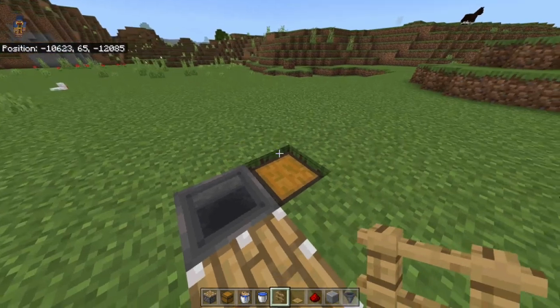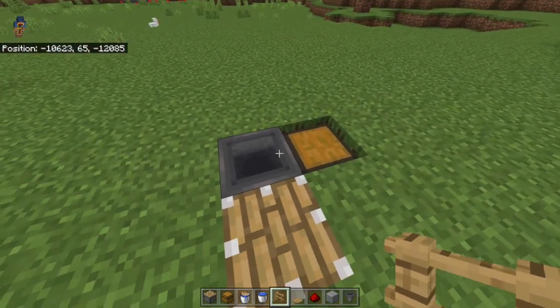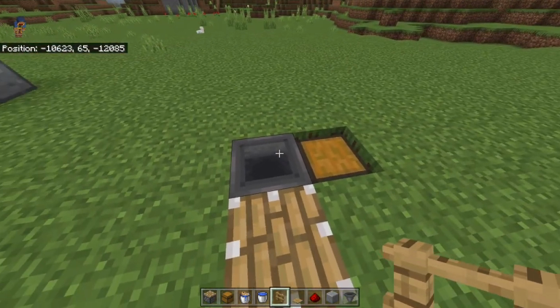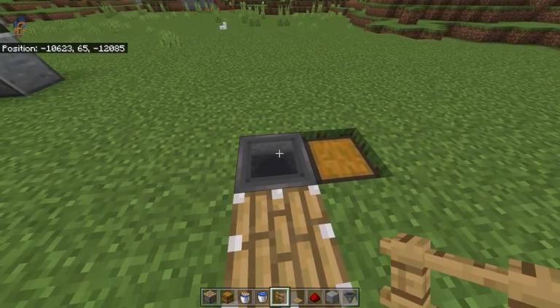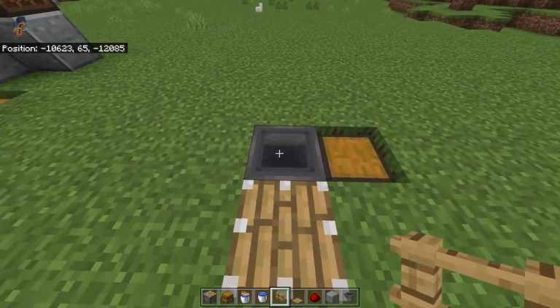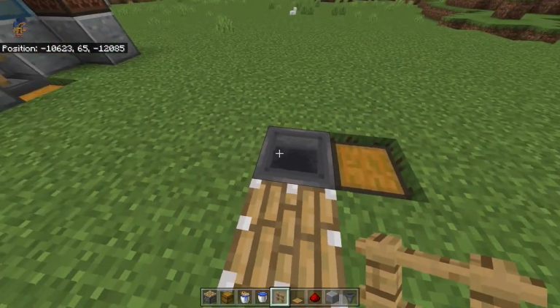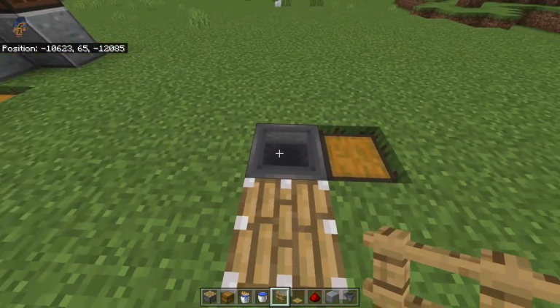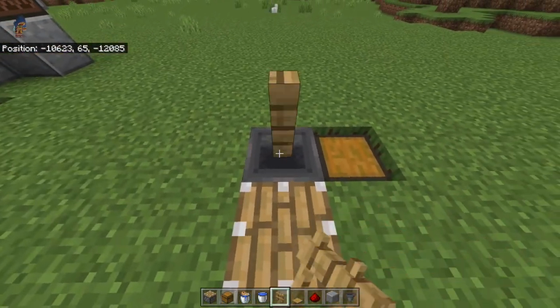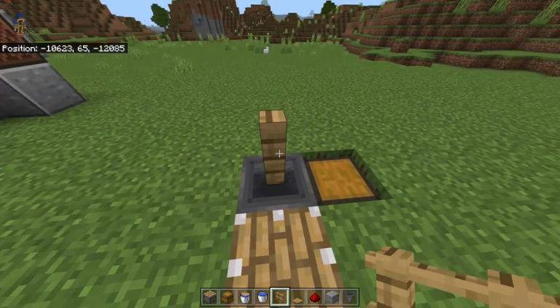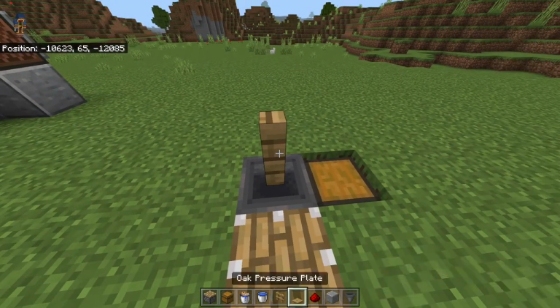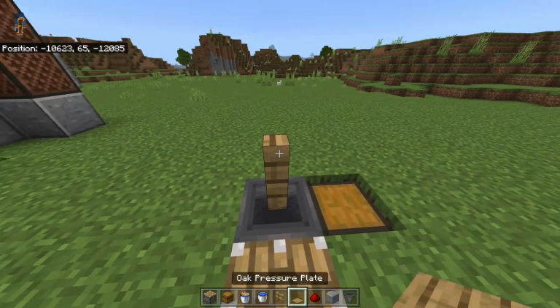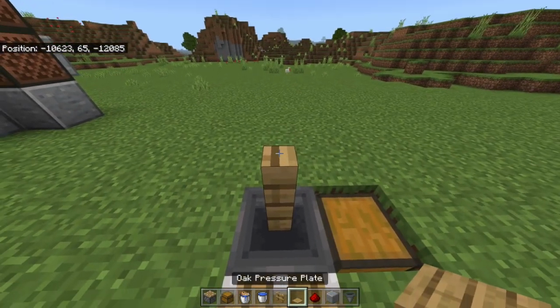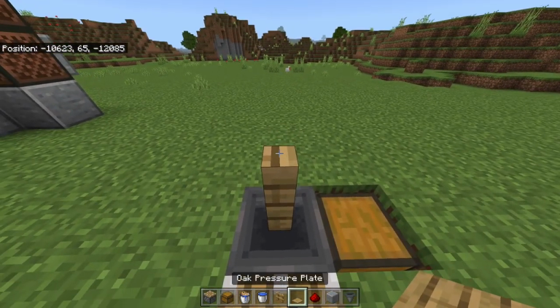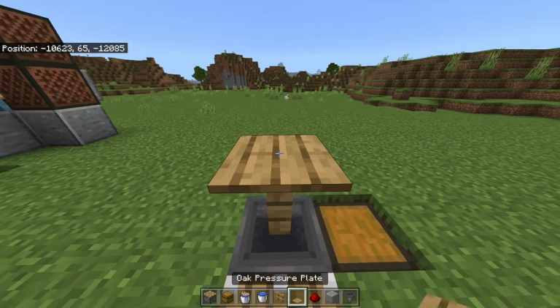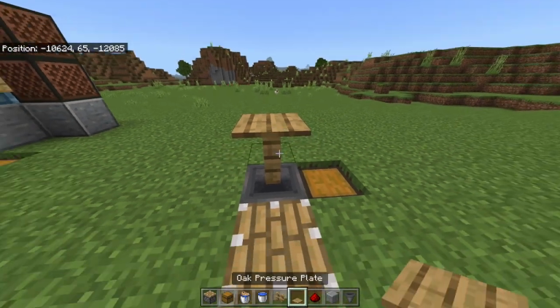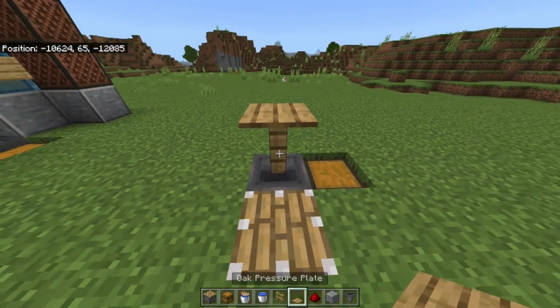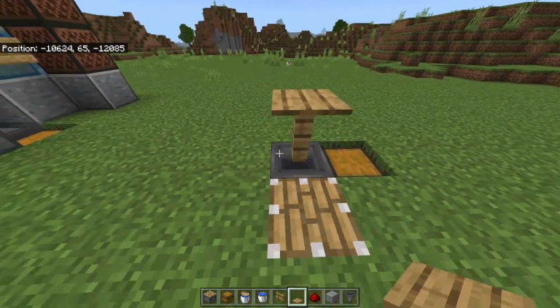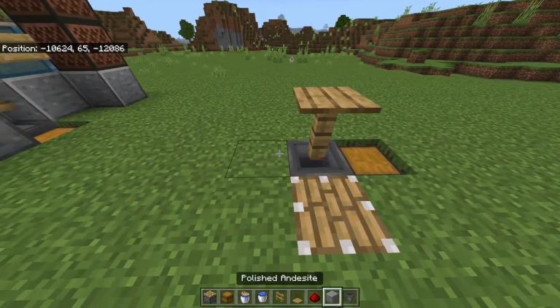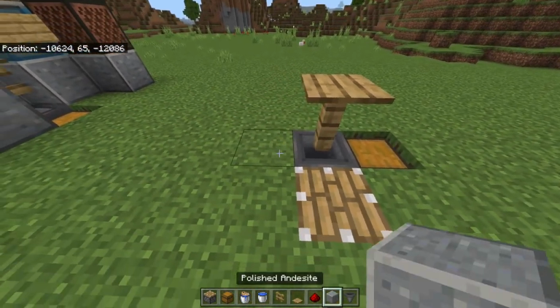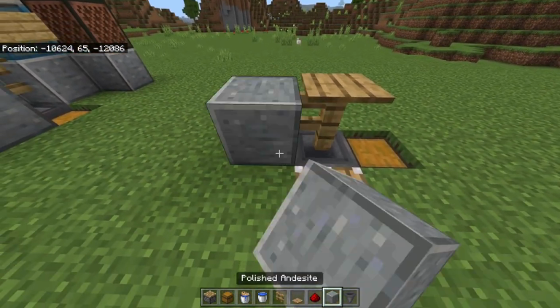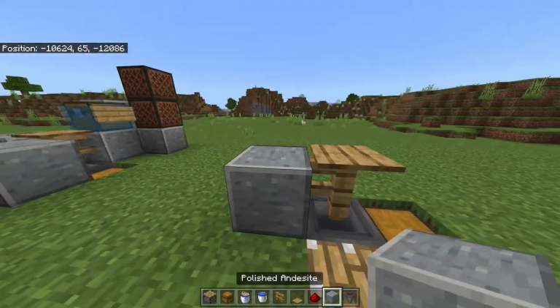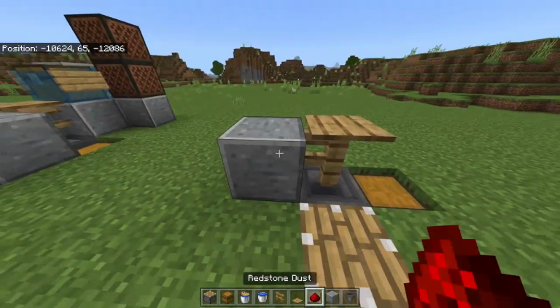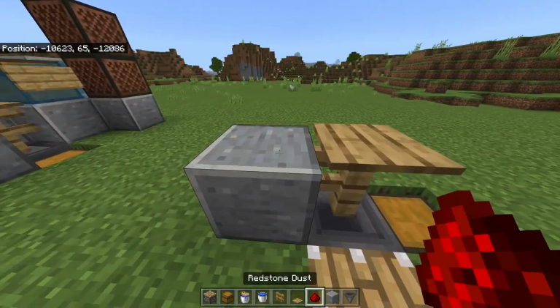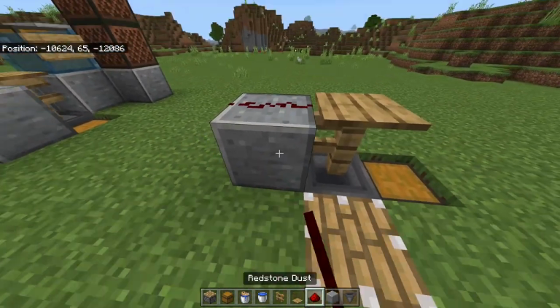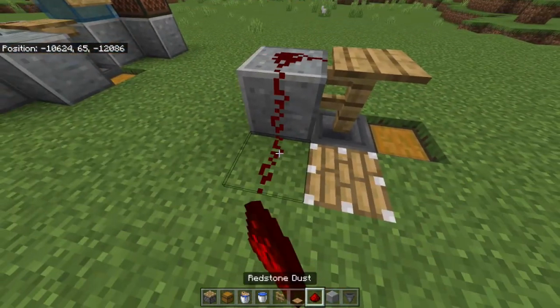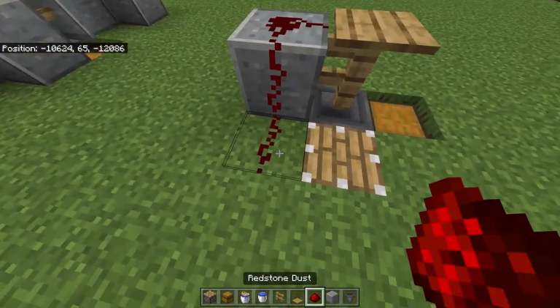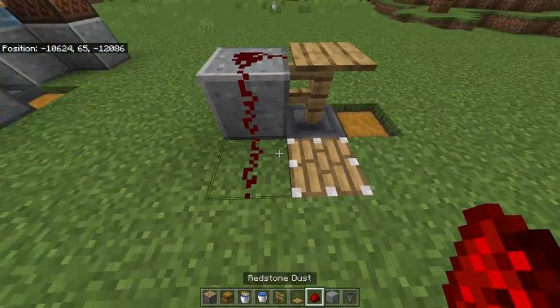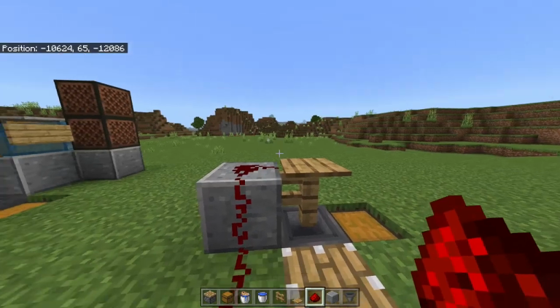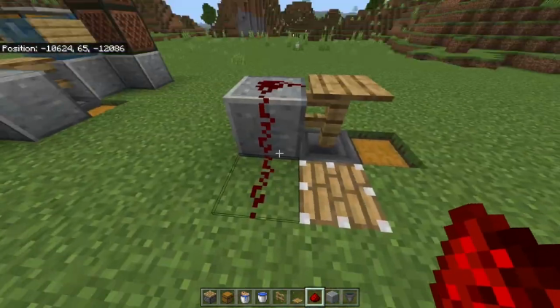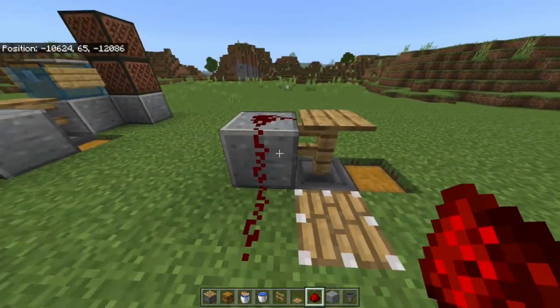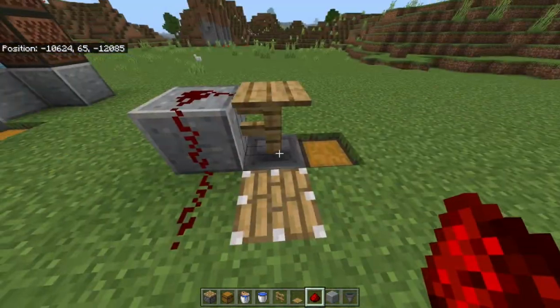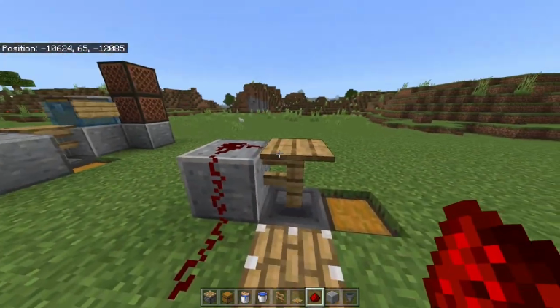Then what you want to do is place a fence right on top of this hopper, and a pressure plate on top of the fence. Now place a block right here and two redstone dust at the side — this links the pressure plate to the piston, as you can see here.